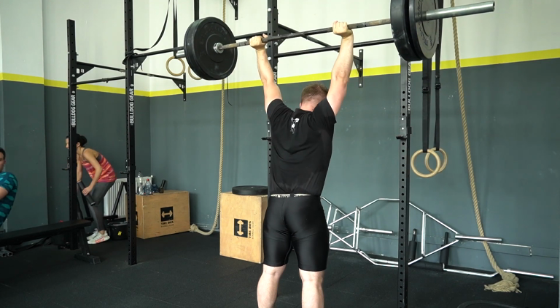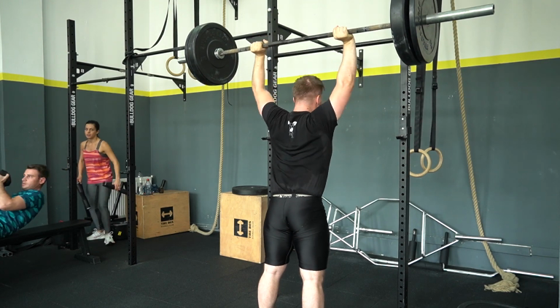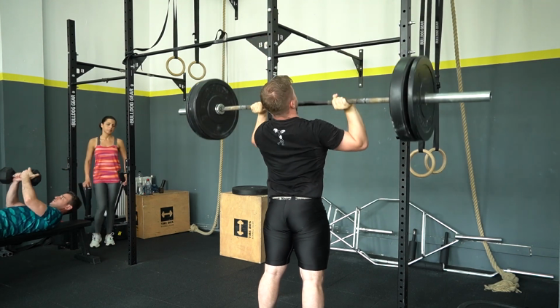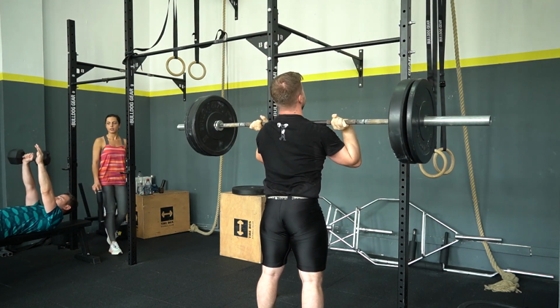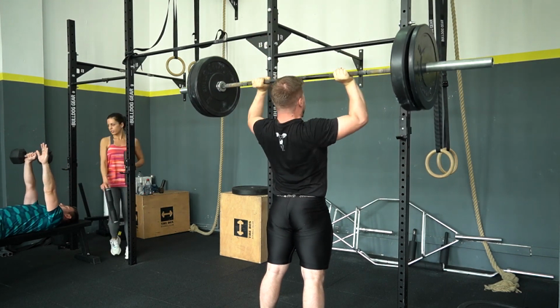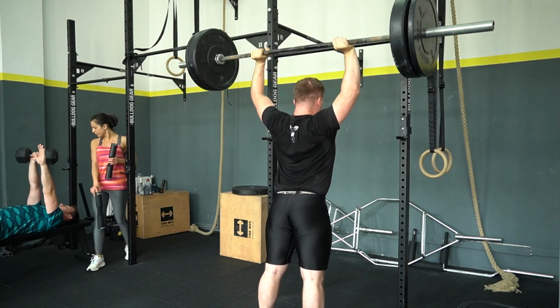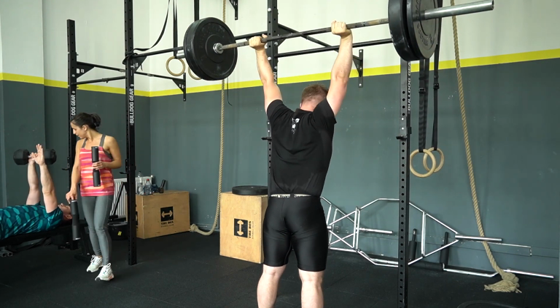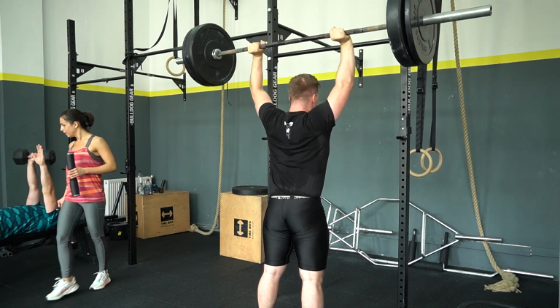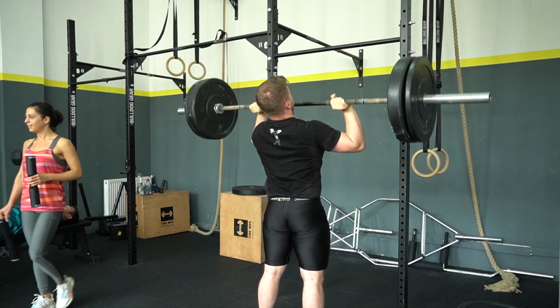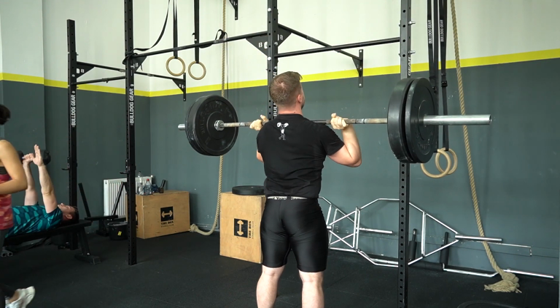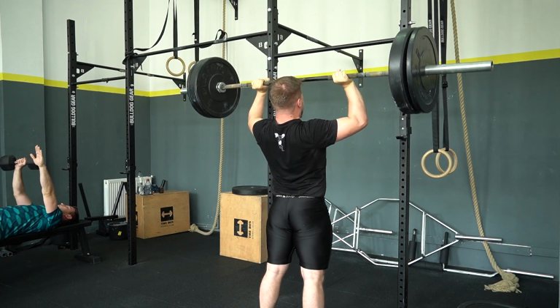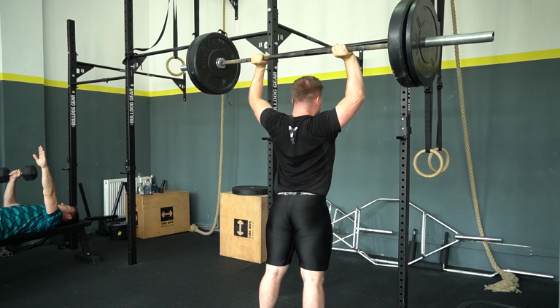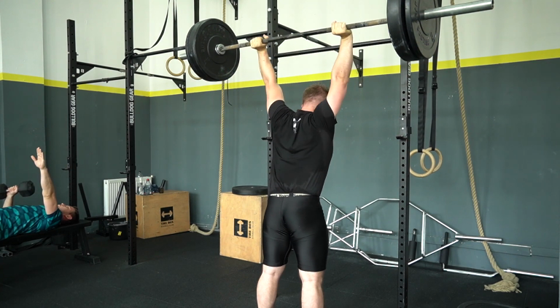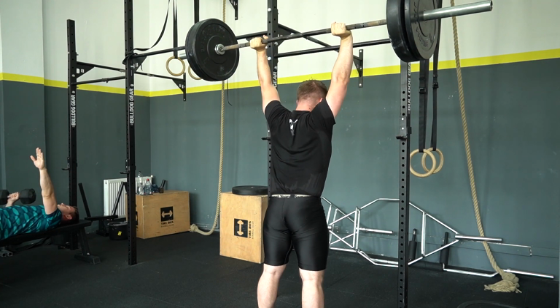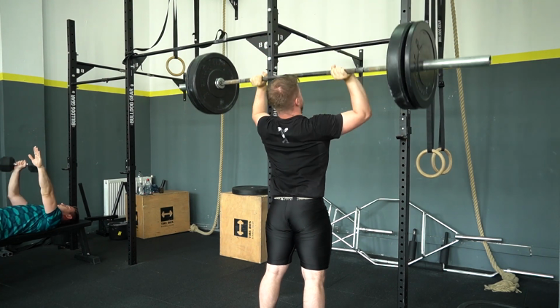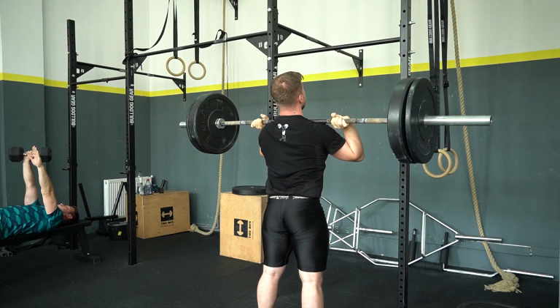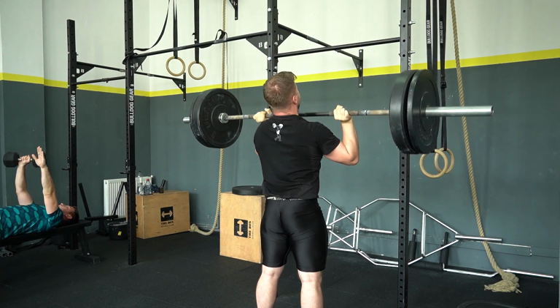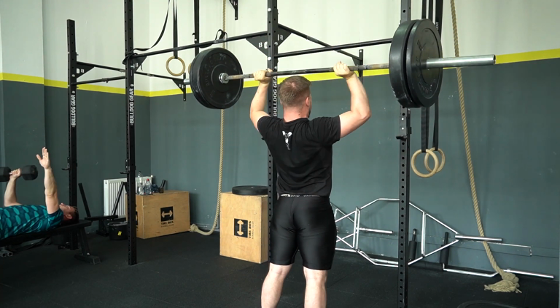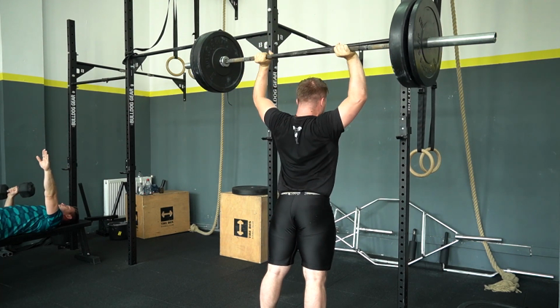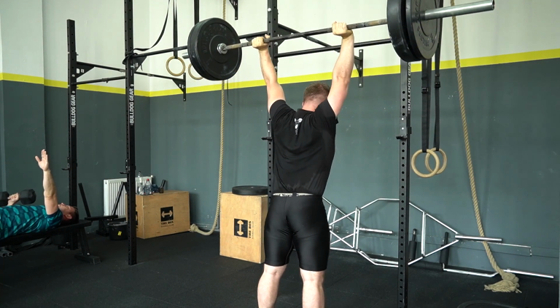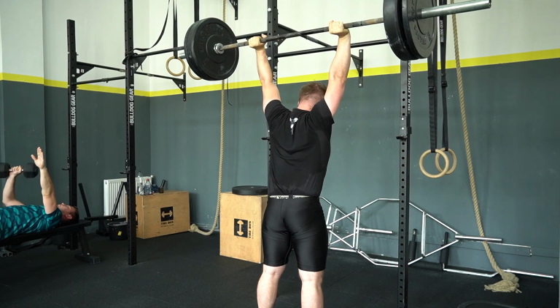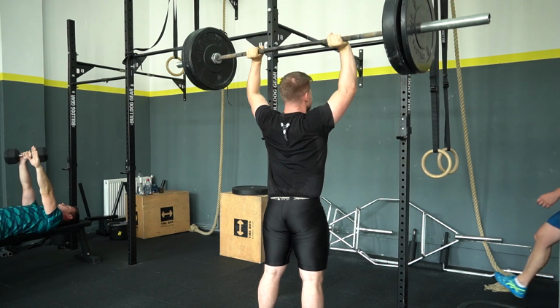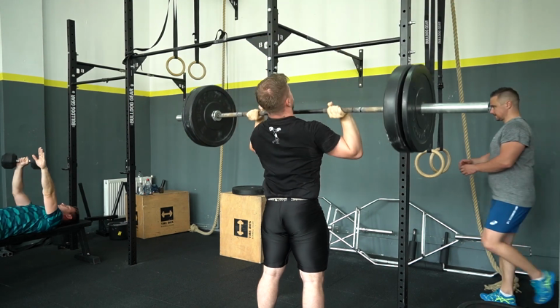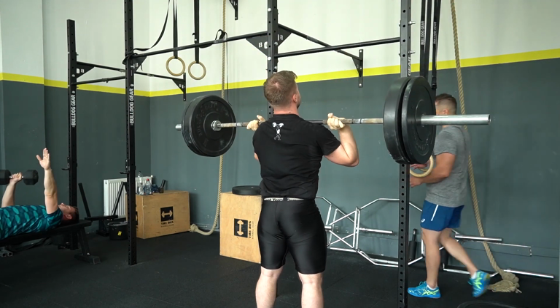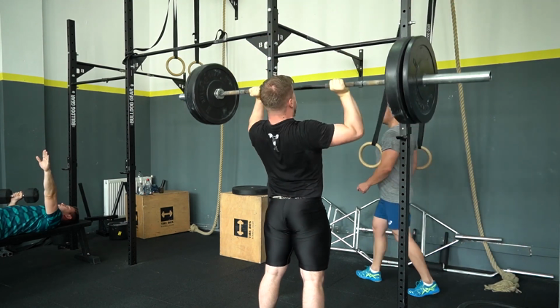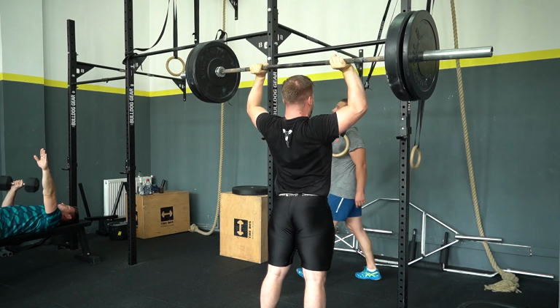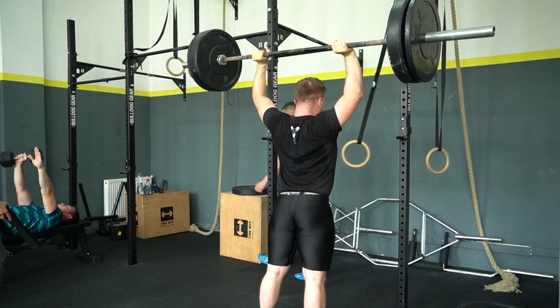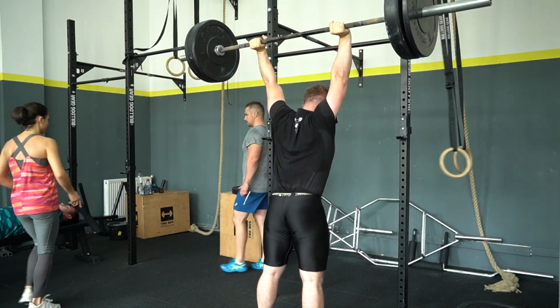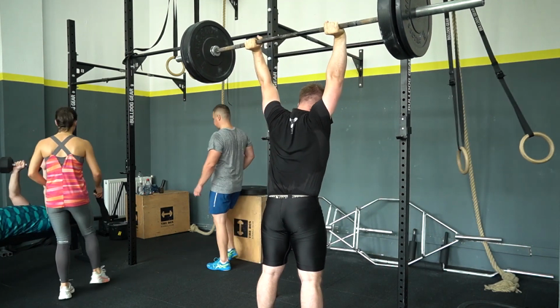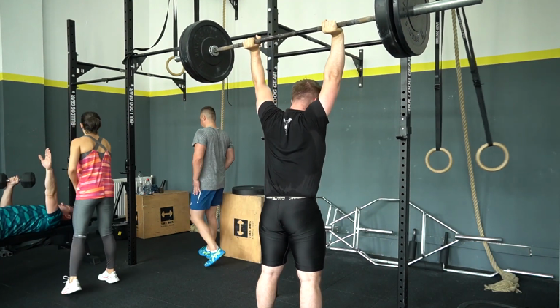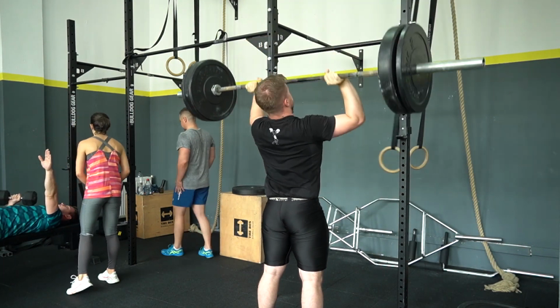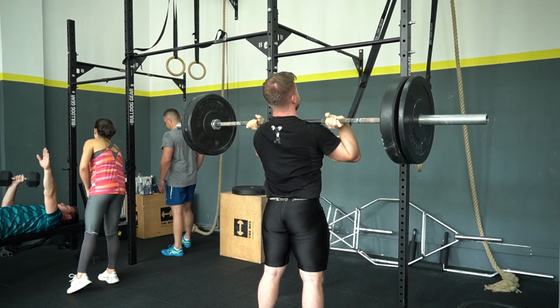That was the training — Part 51 of Road to 300 Back Squats. Thanks for watching. If you have any questions, don't forget to leave a comment below, like and share this video to reach as many people as possible. See you in the next one, bye!